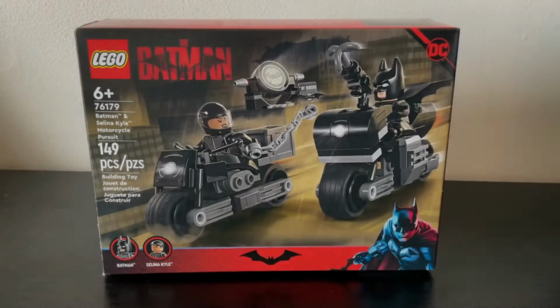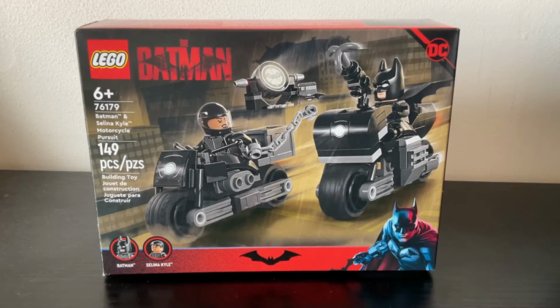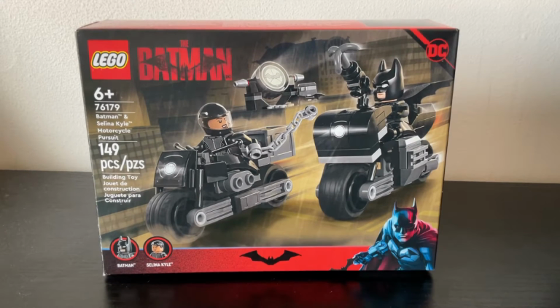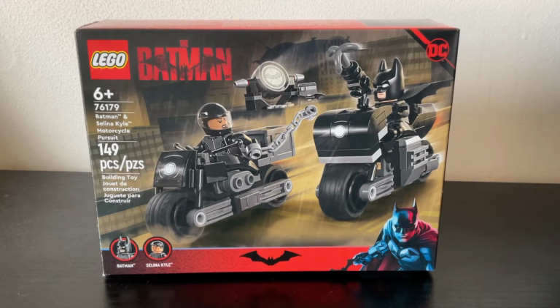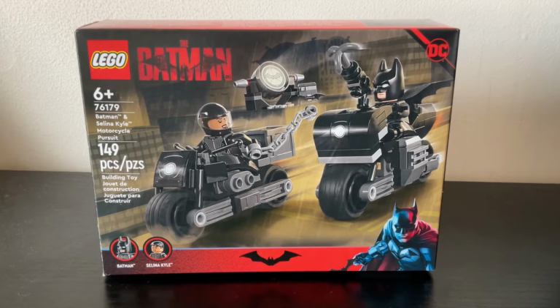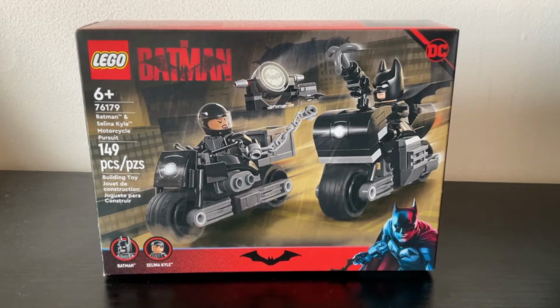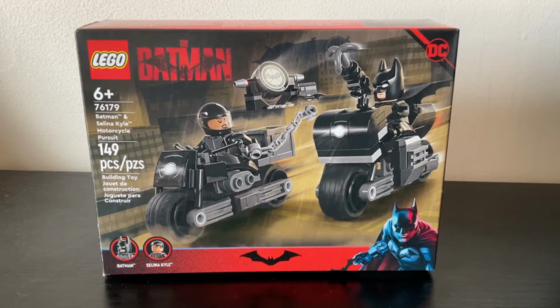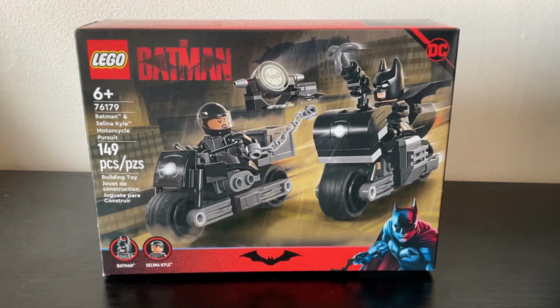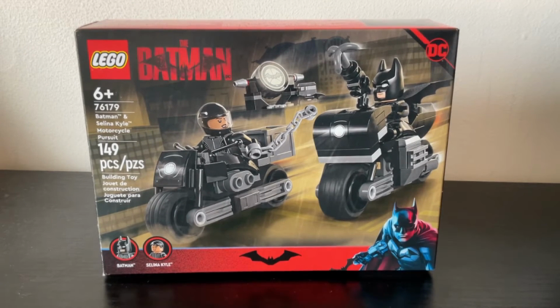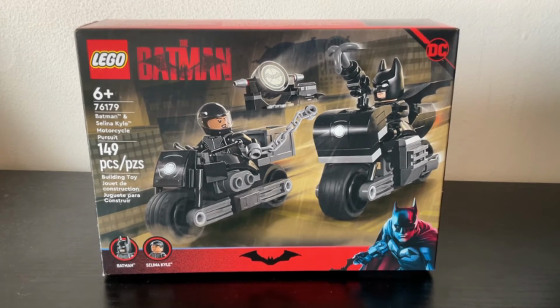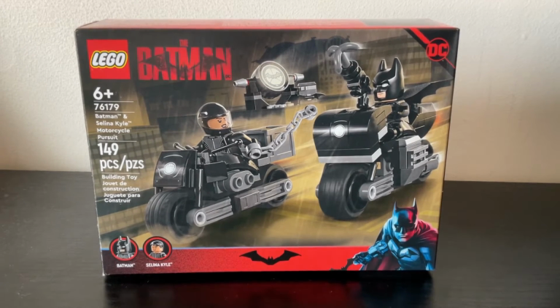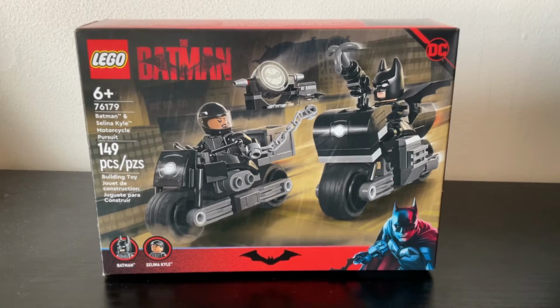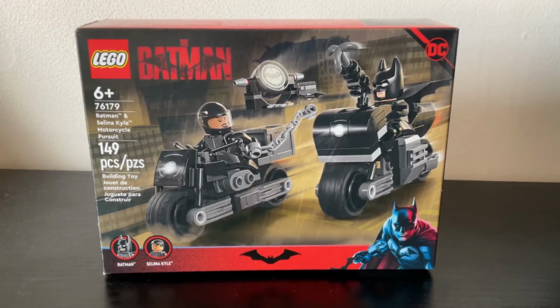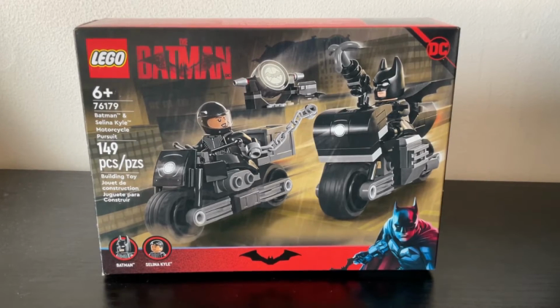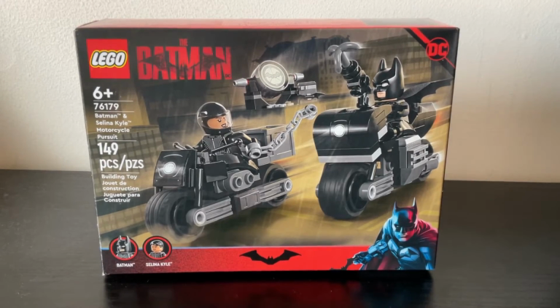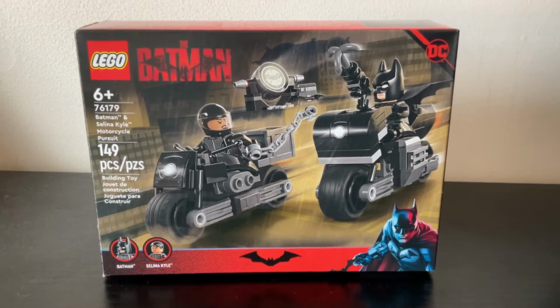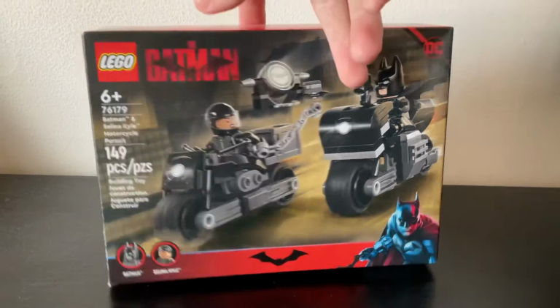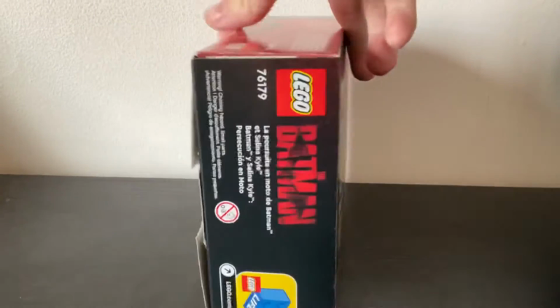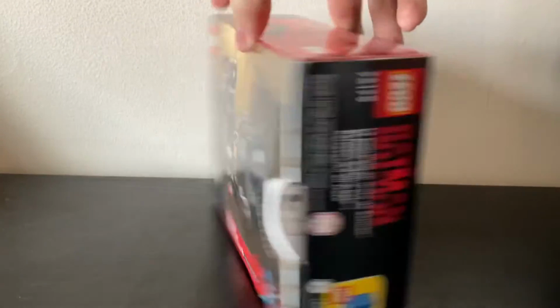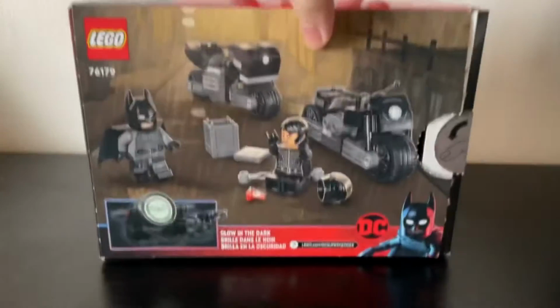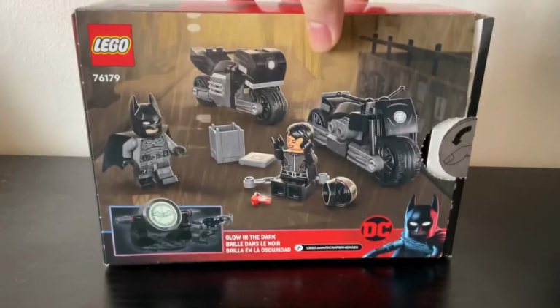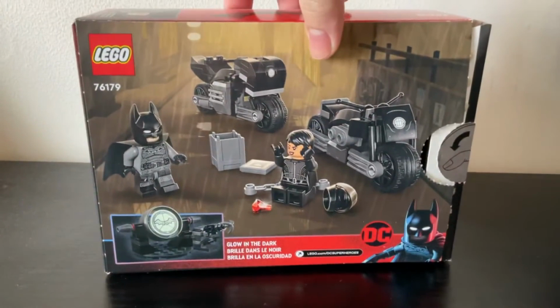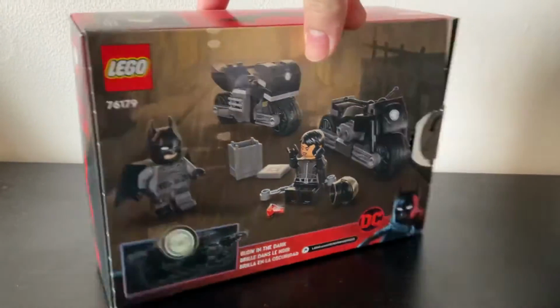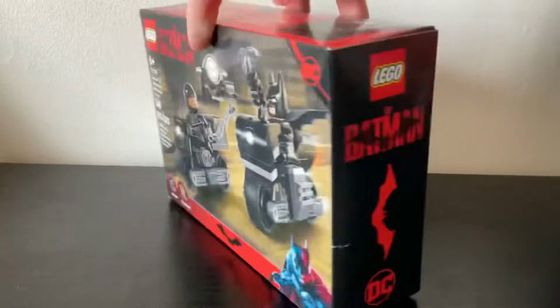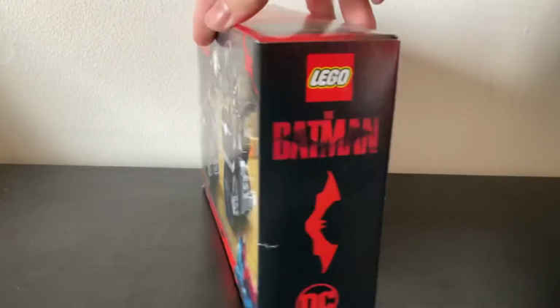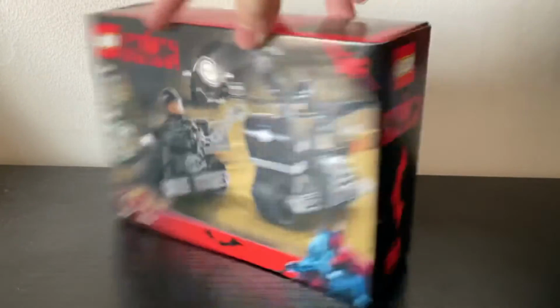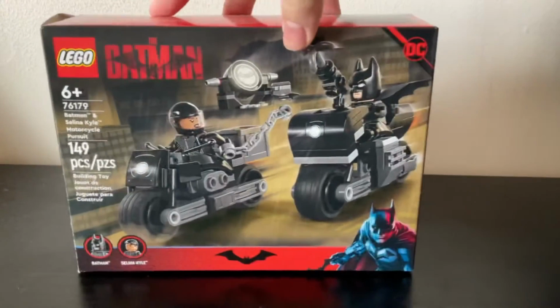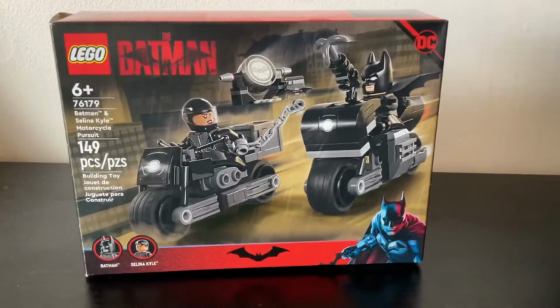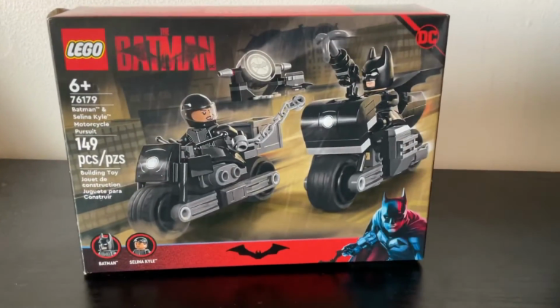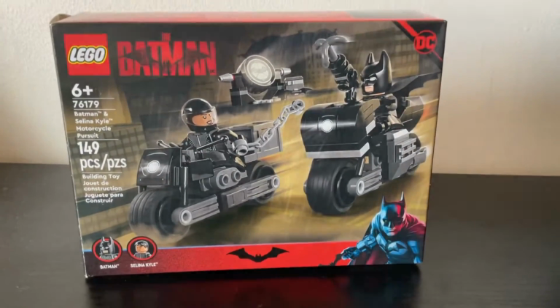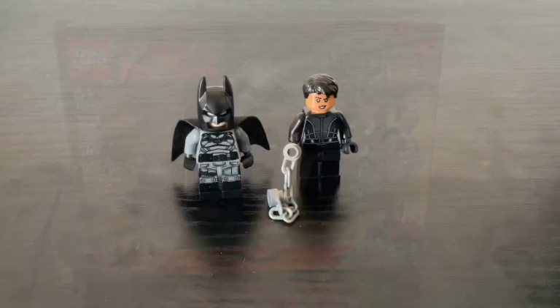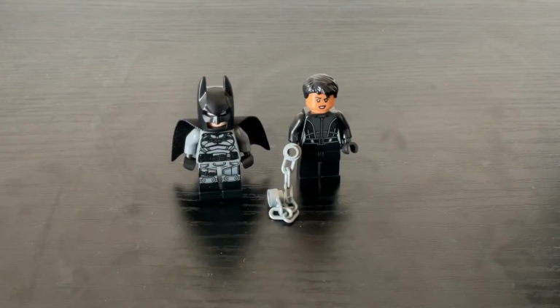Hey everyone, today I'm here to do a review on LEGO The Batman set 76179, Batman and Selina Kyle Motorcycle Pursuit. It has 149 pieces and retails for $14.99 USD. So without further ado, let's get started.